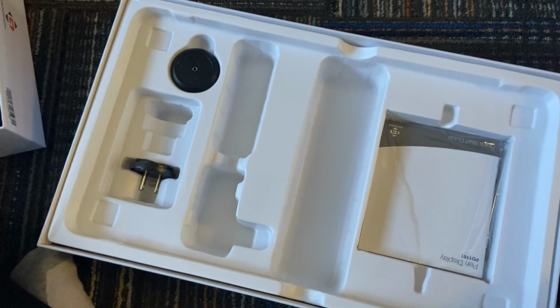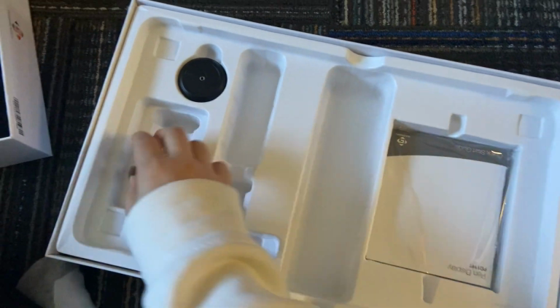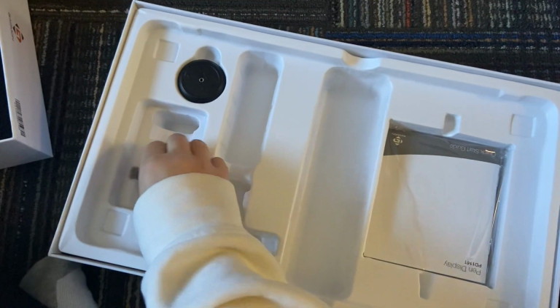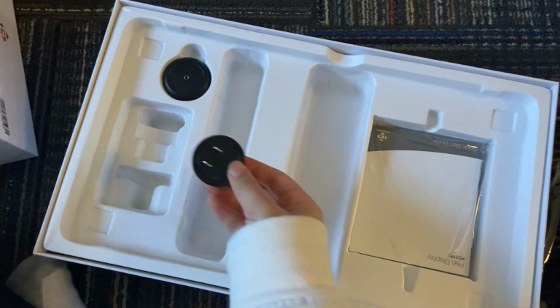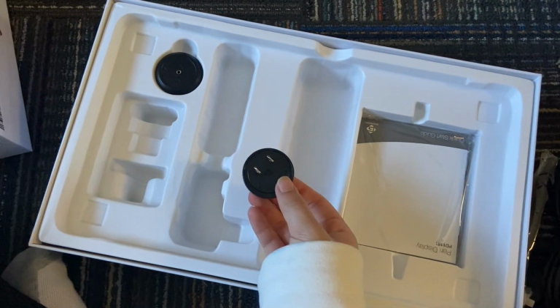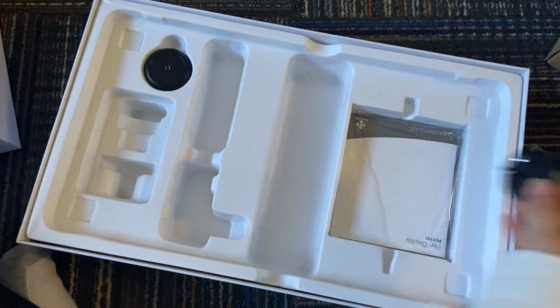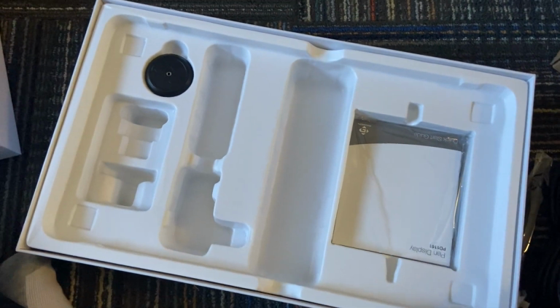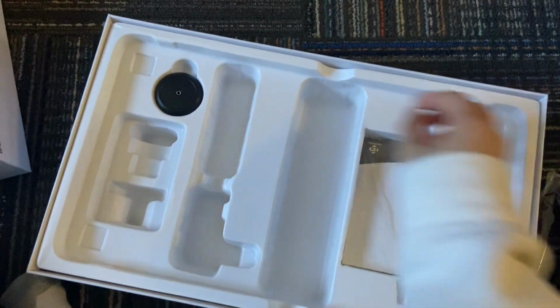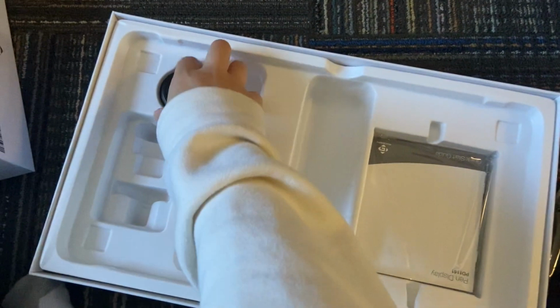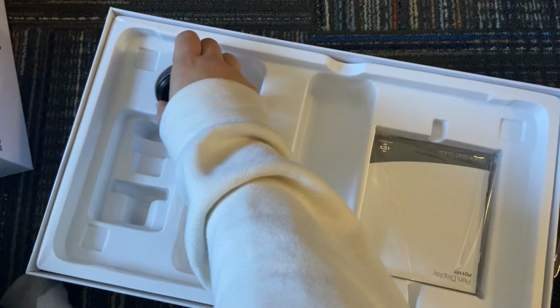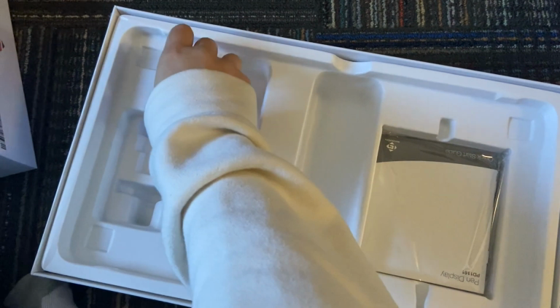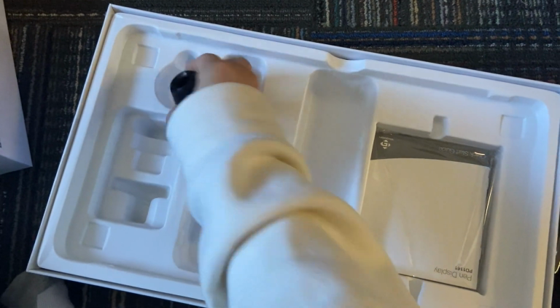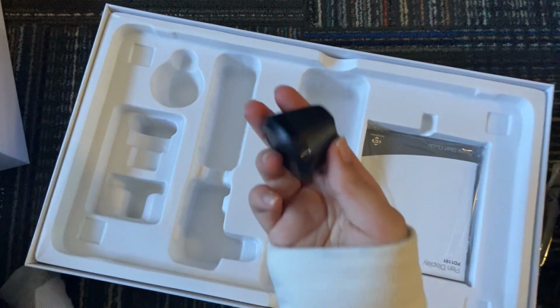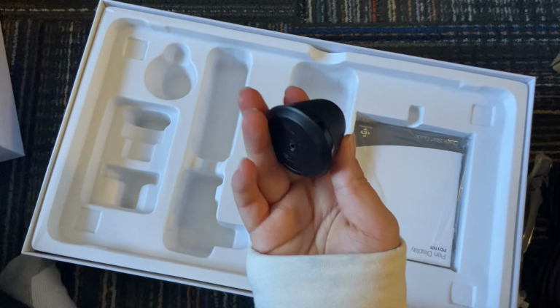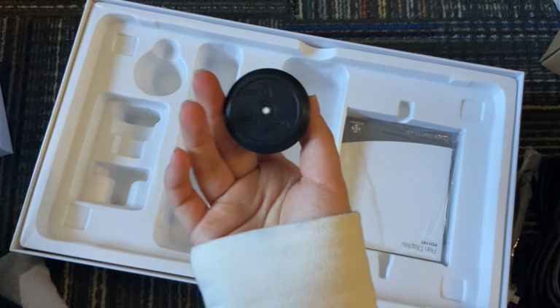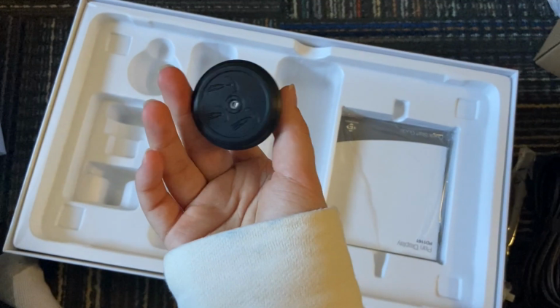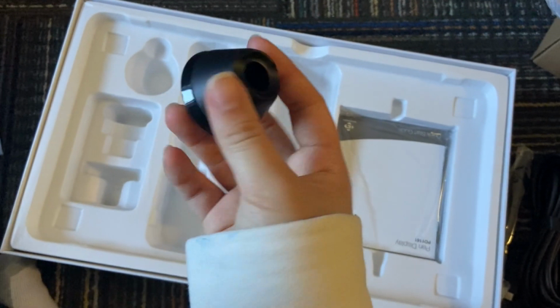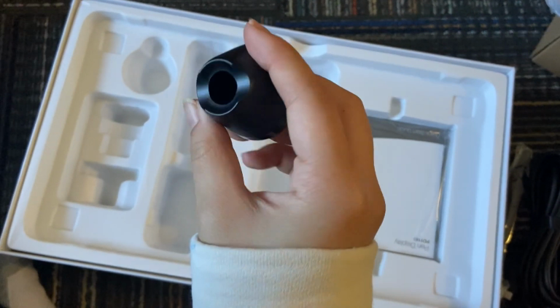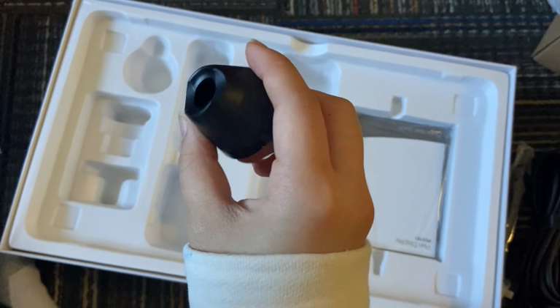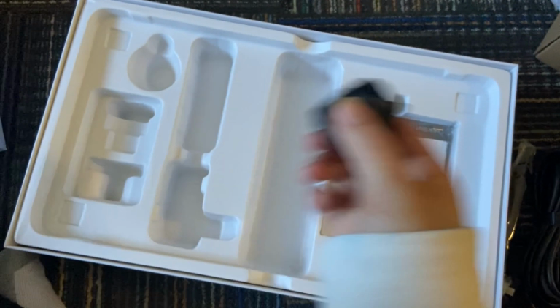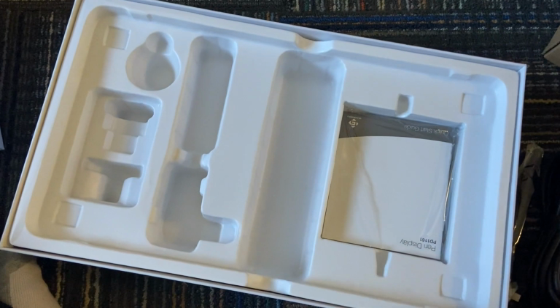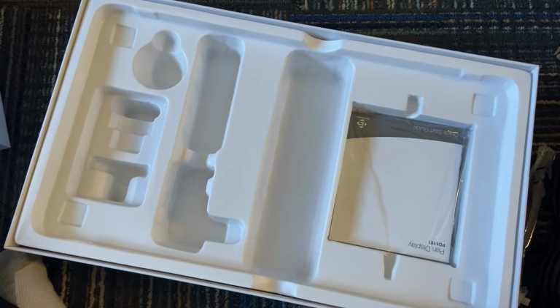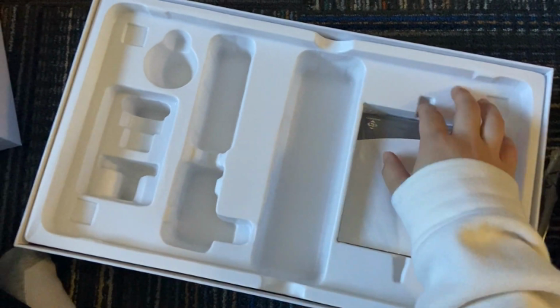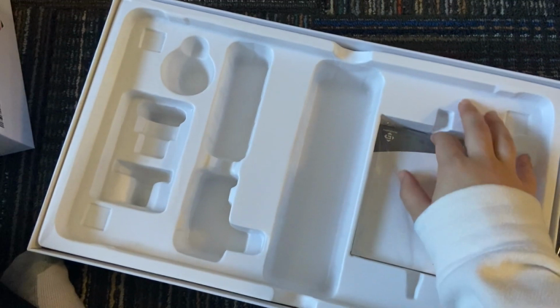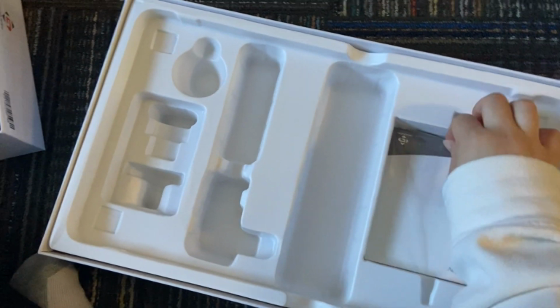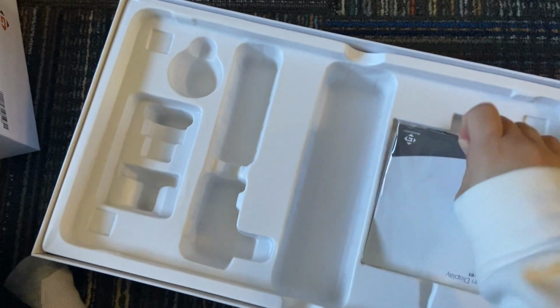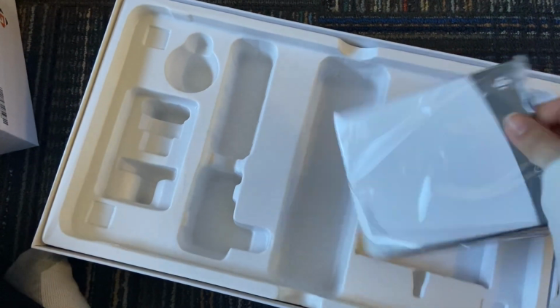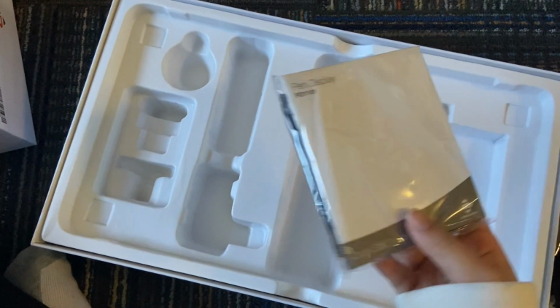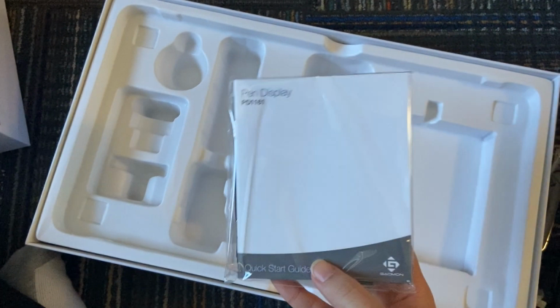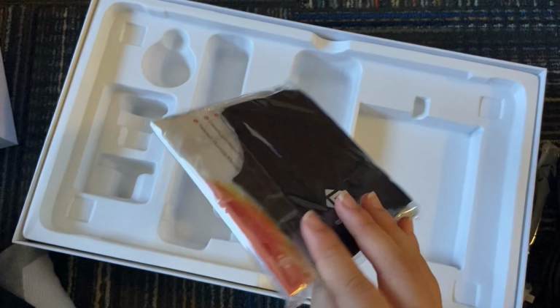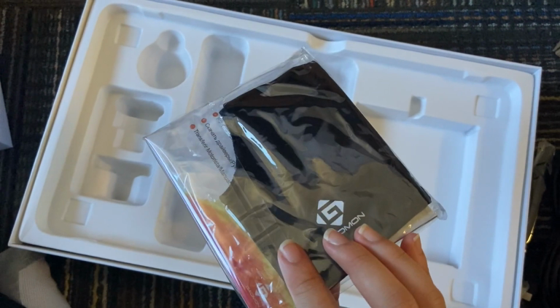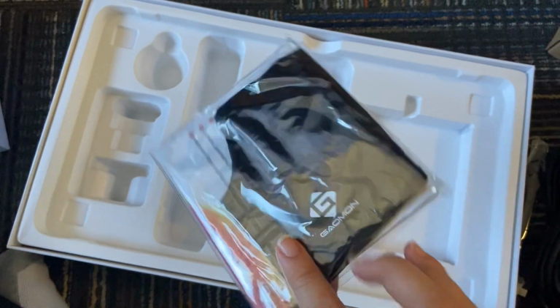My tablet is 11.6 inches and it's compatible with Windows and iOS, but not Chrome OS, so if you have a Chromebook, it's not going to work. And of course, it also comes with a pen, a pen holder, and a manual.